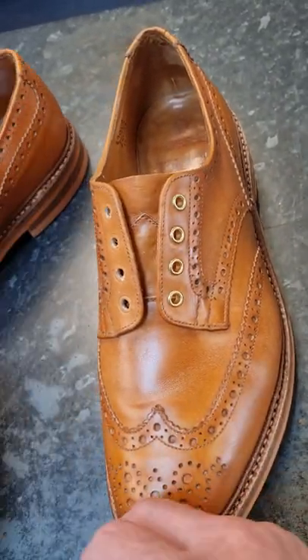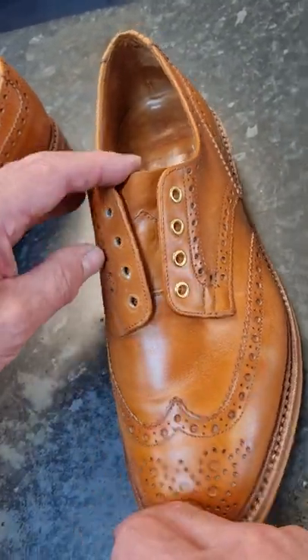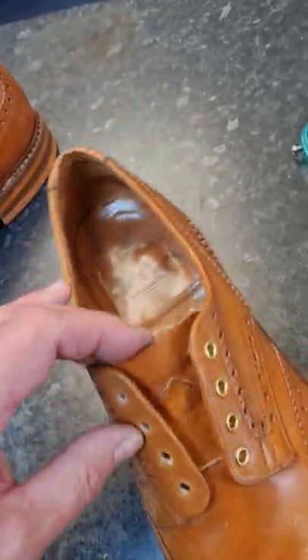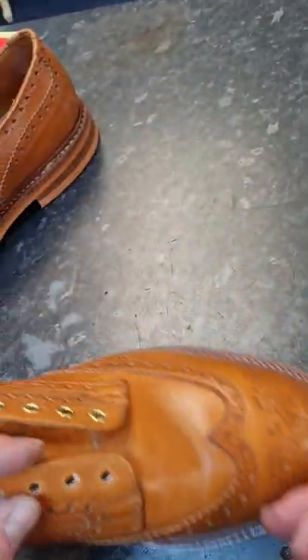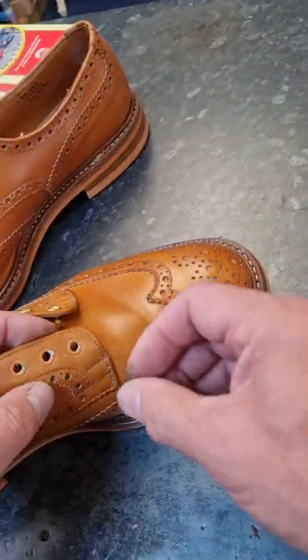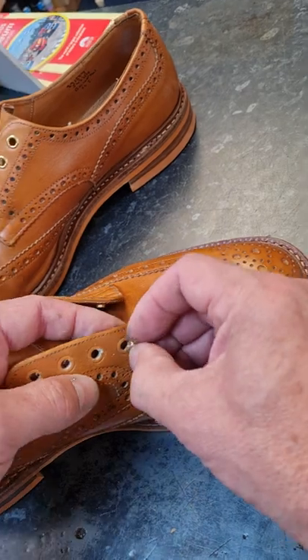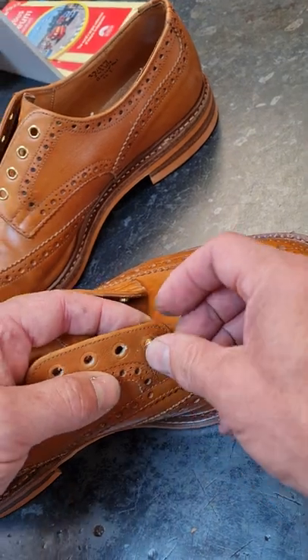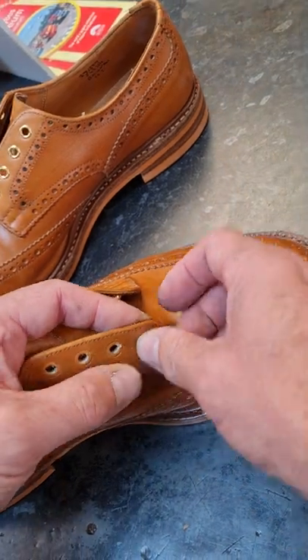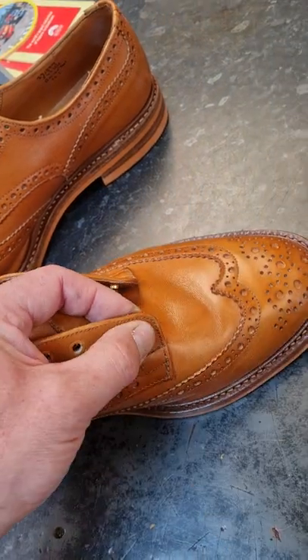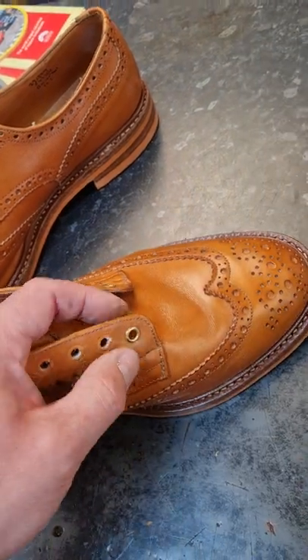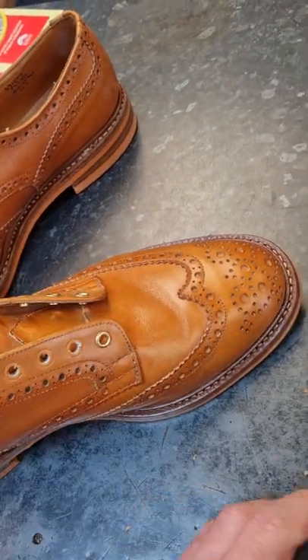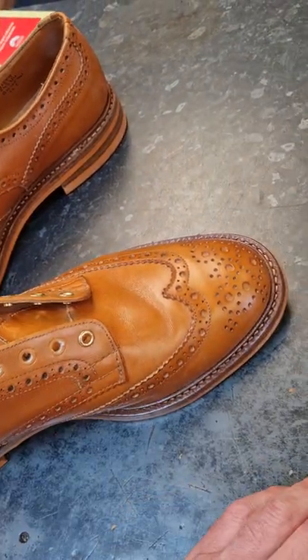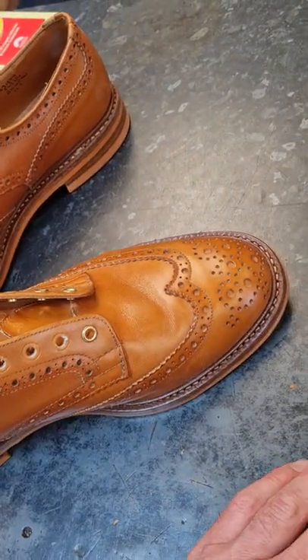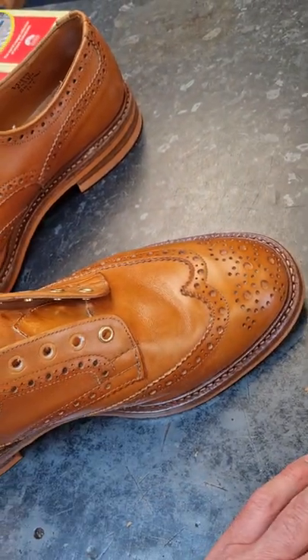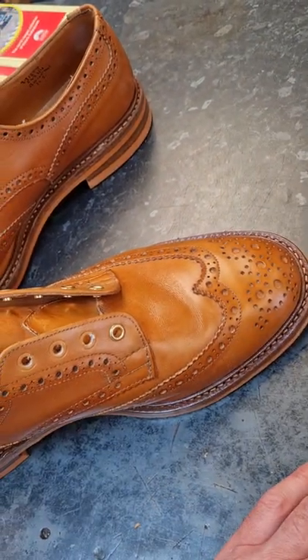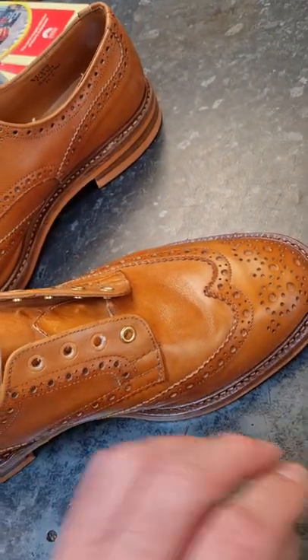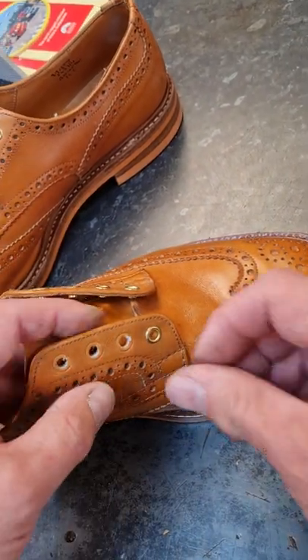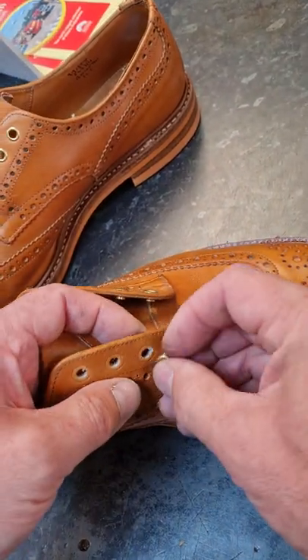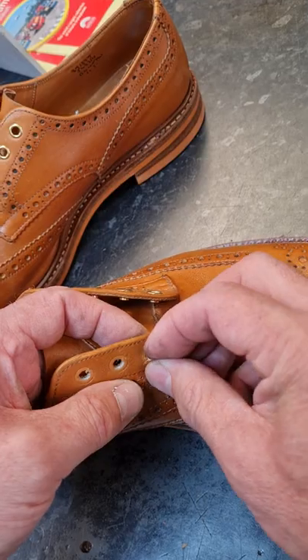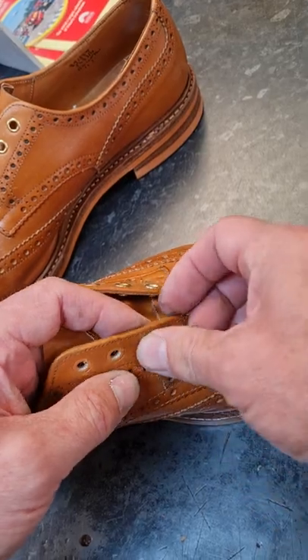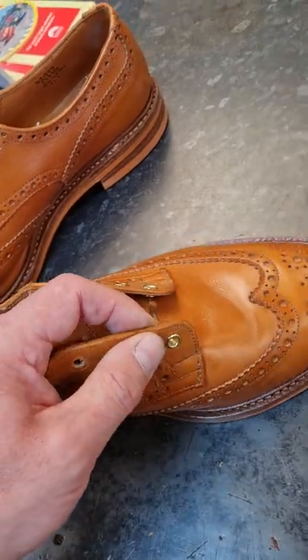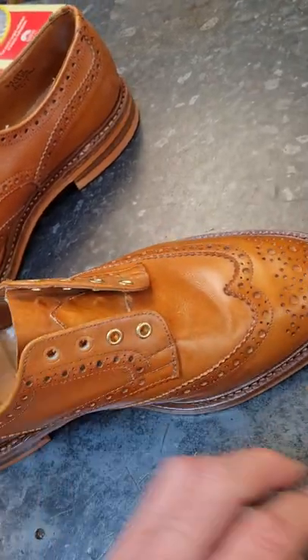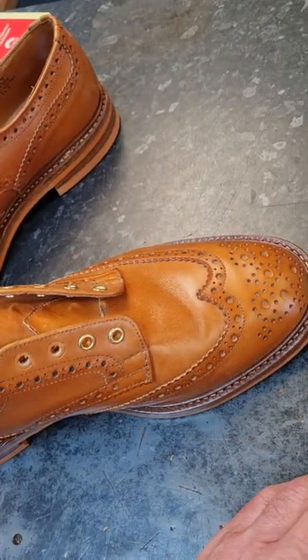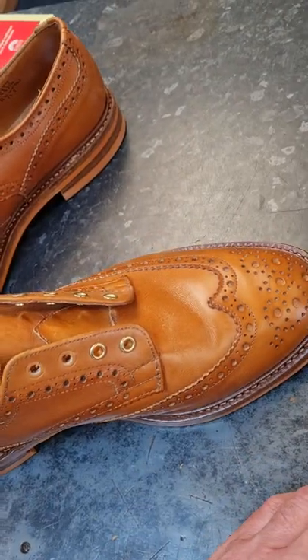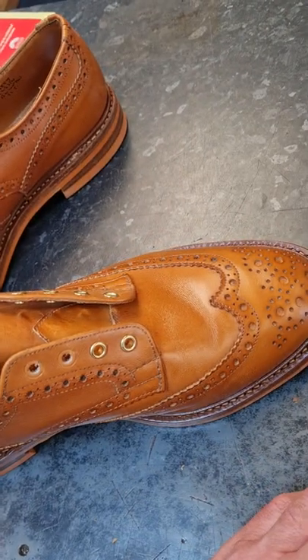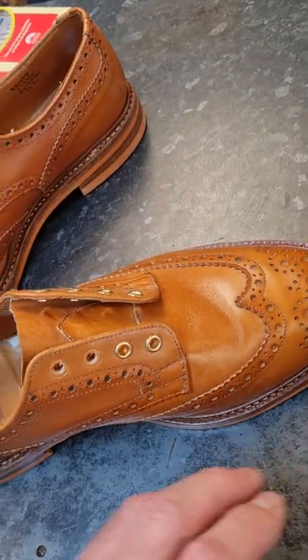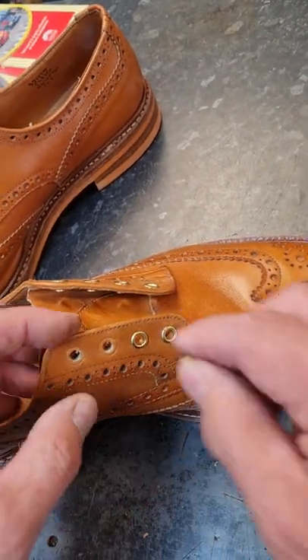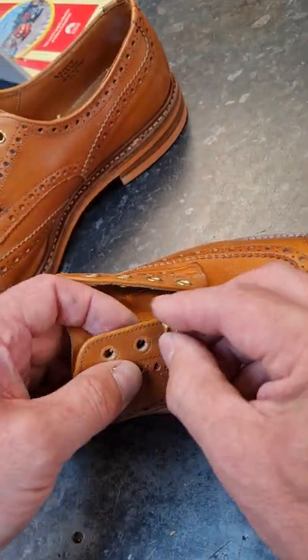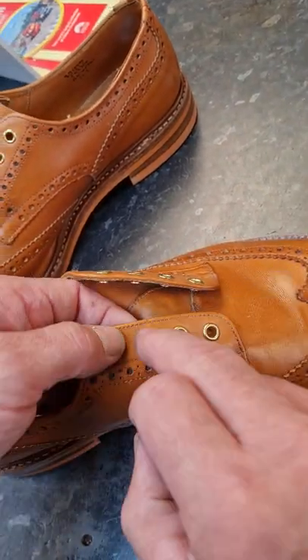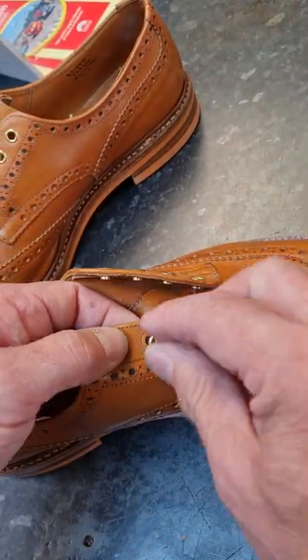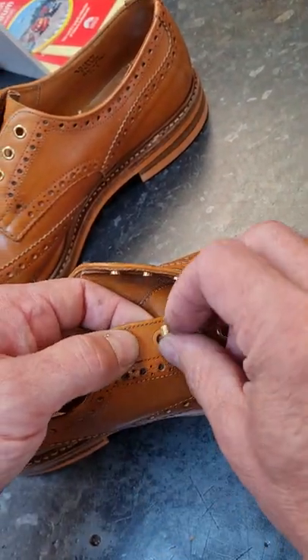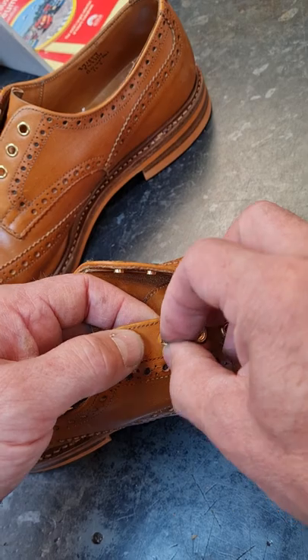I repeat: 5mm. Don't go ramming 6 or 7mm in the holes, because that just does them no good at all. Don't make these holes any bigger.